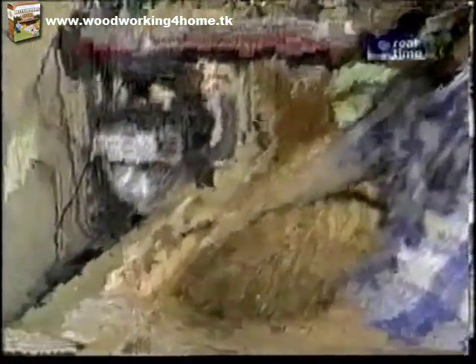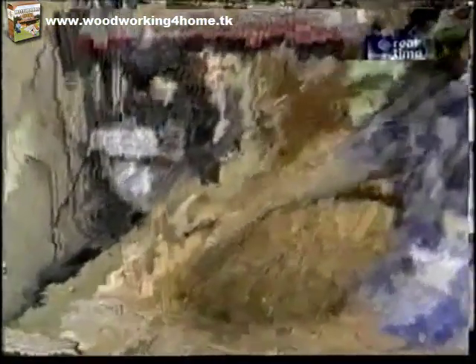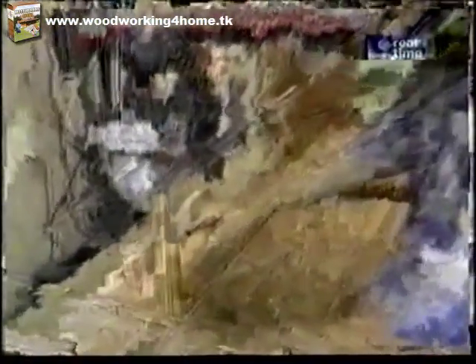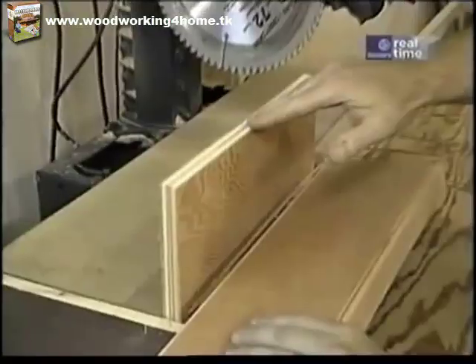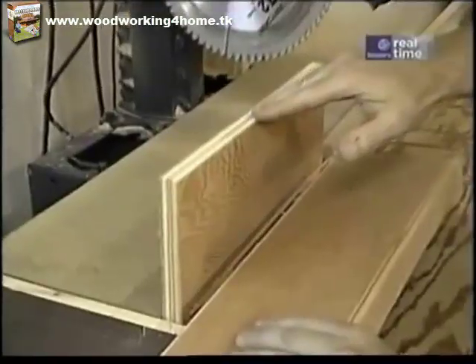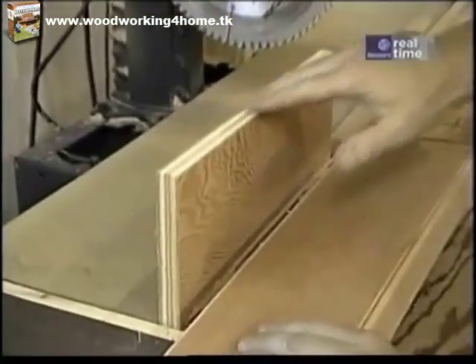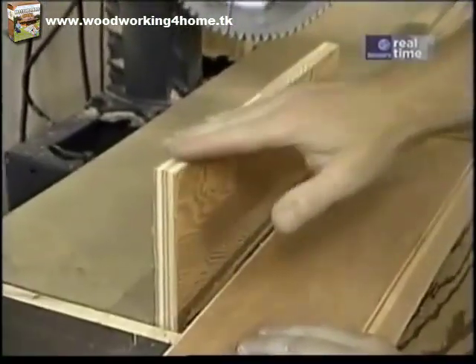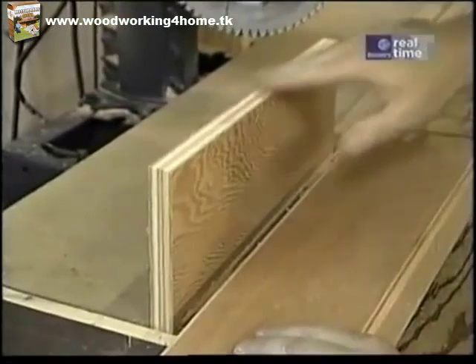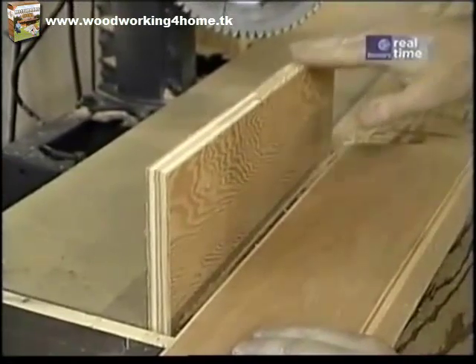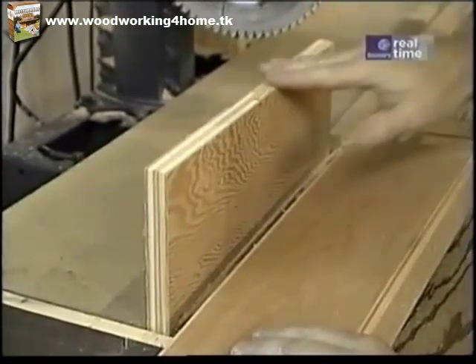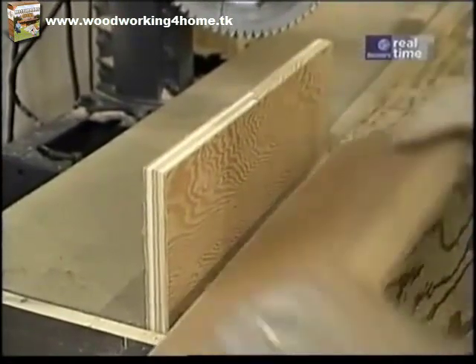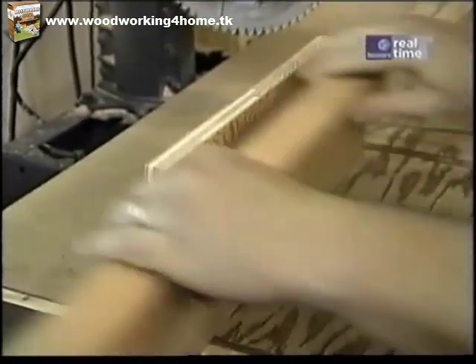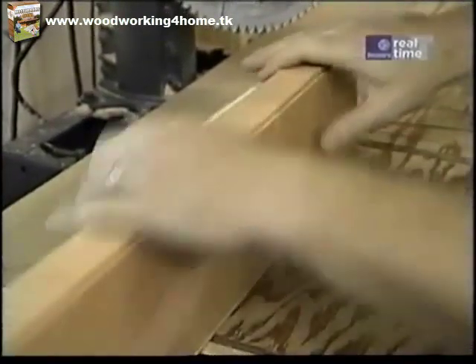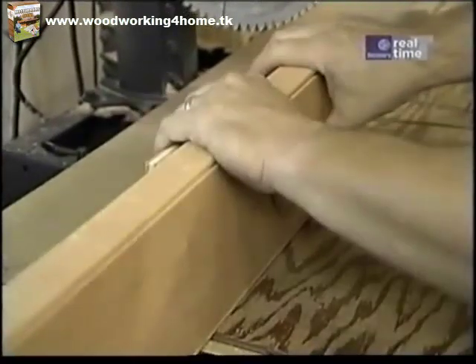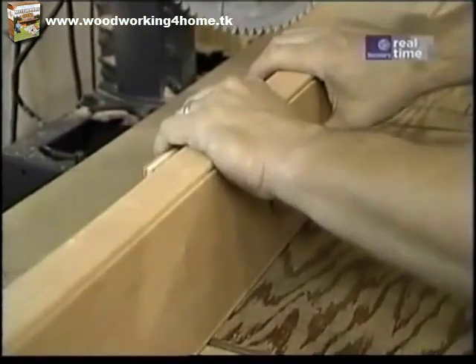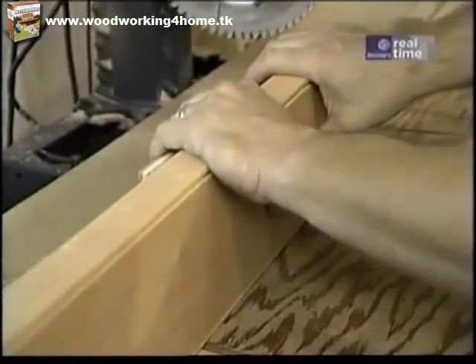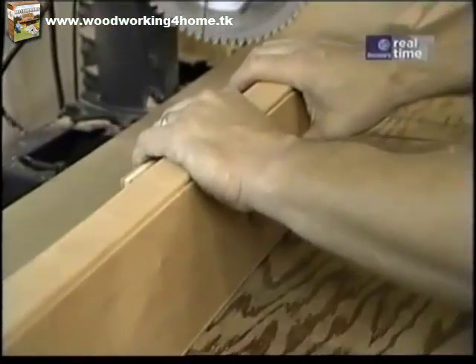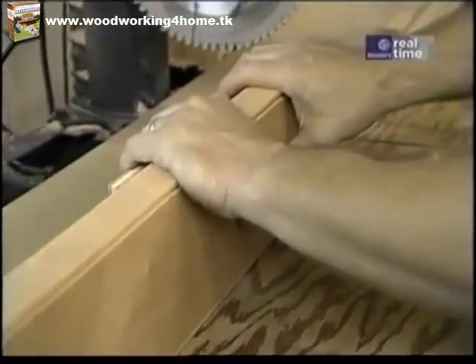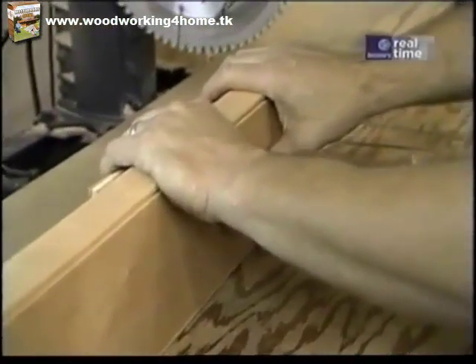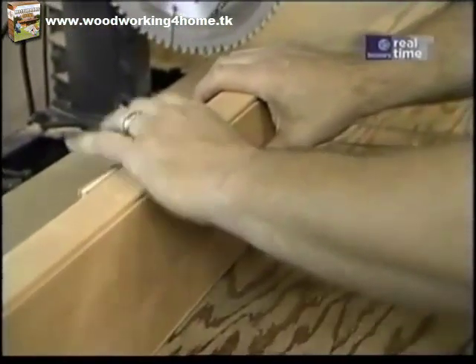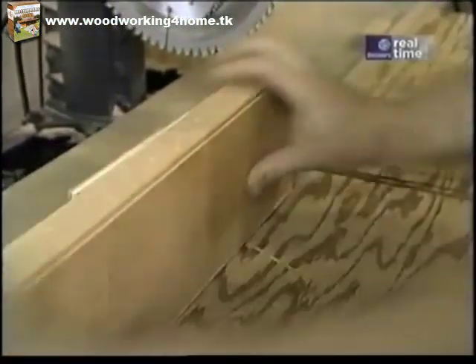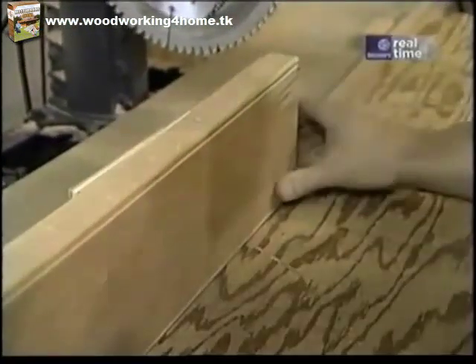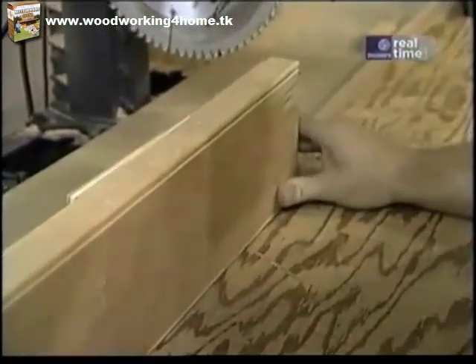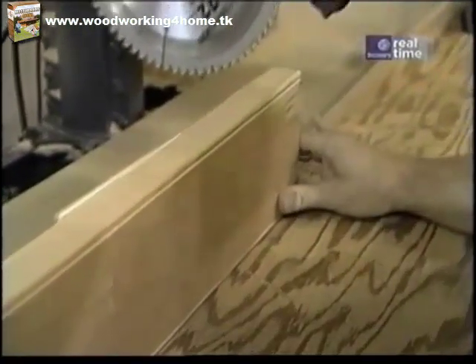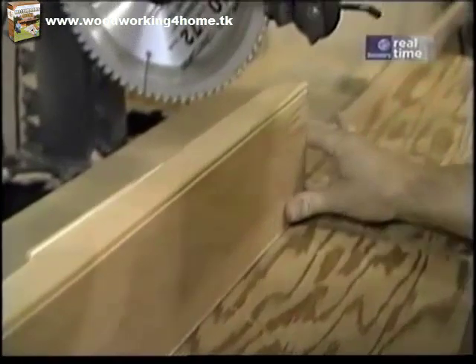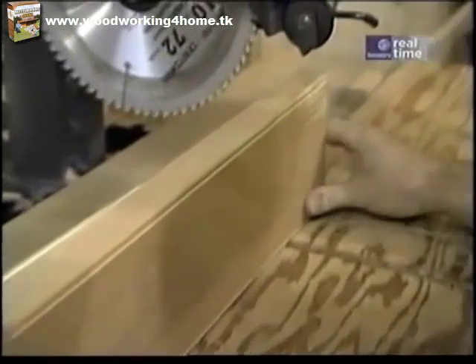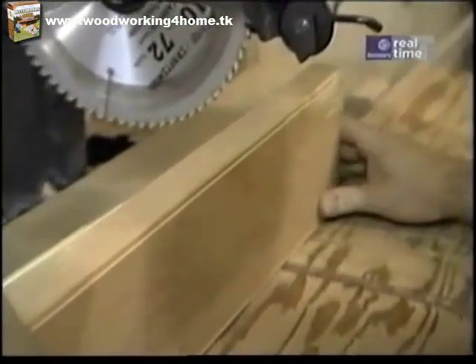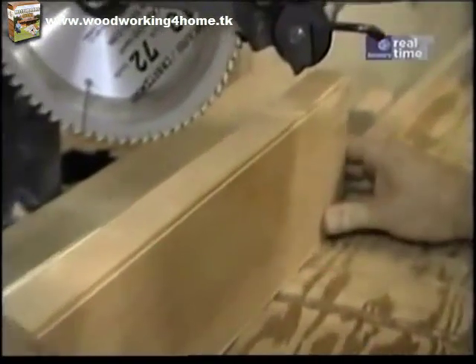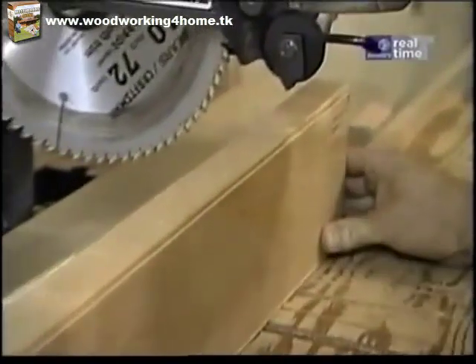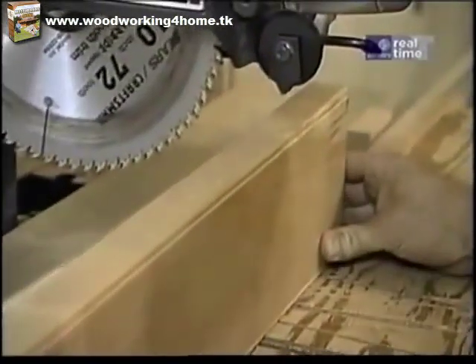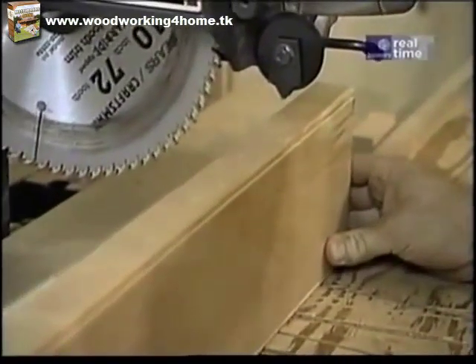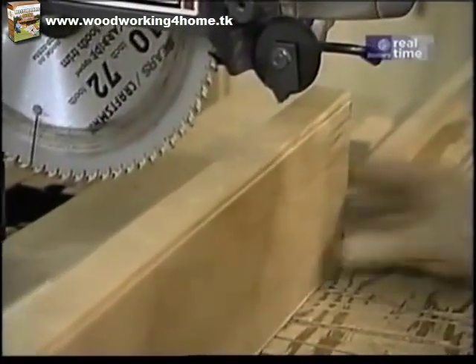I'll extend the fence up a little bit higher with this piece of plywood so that I have a good solid backing to make the cut. Then I'll just slide it over and run the saw through.